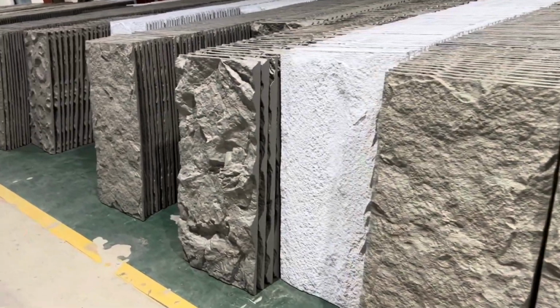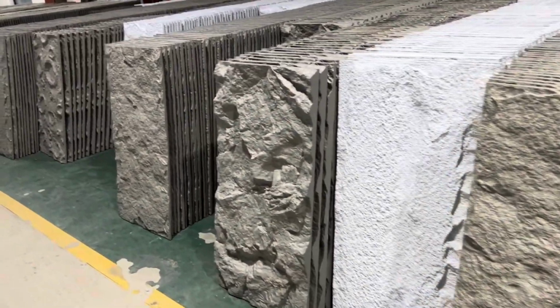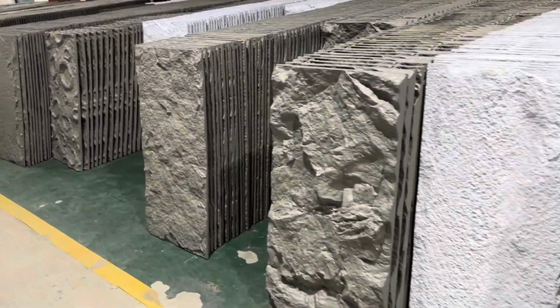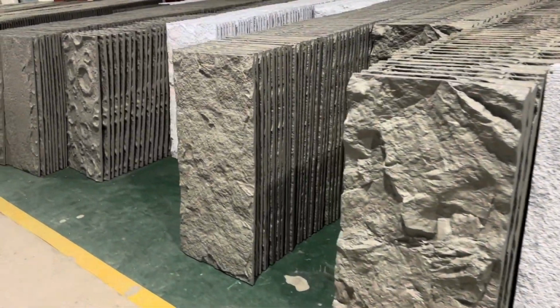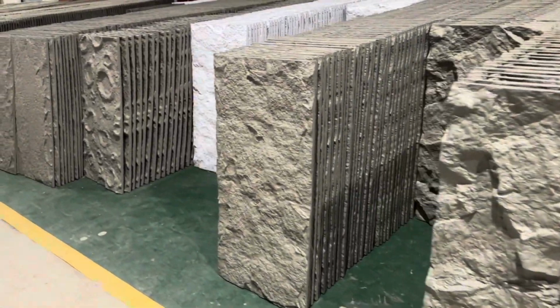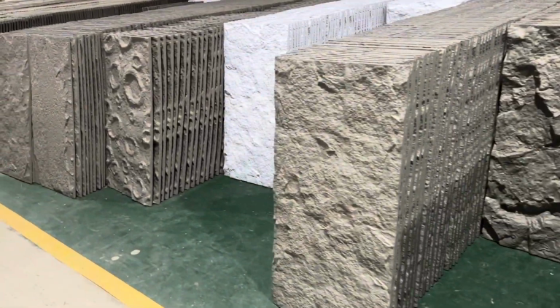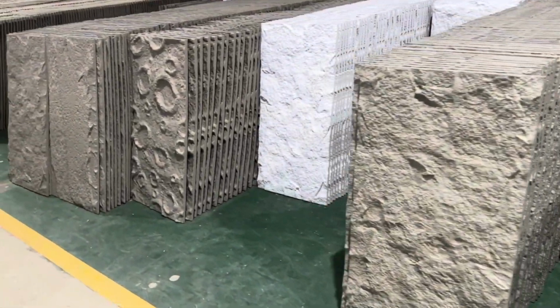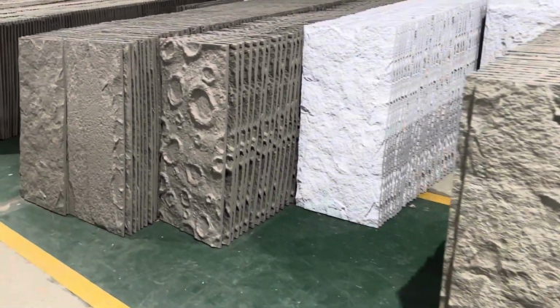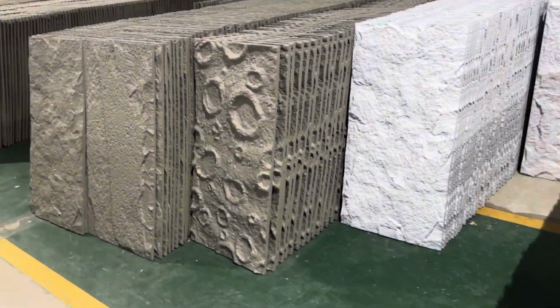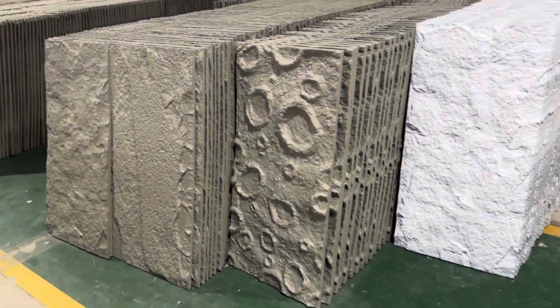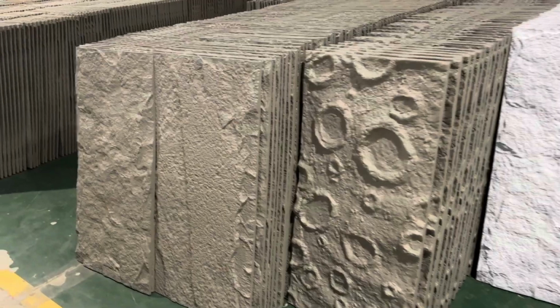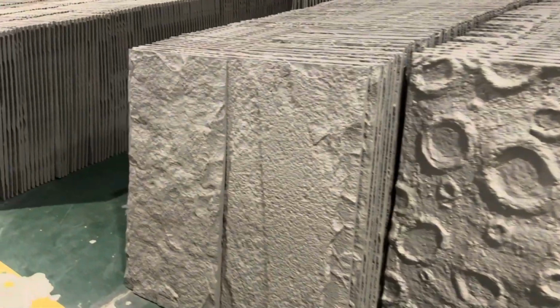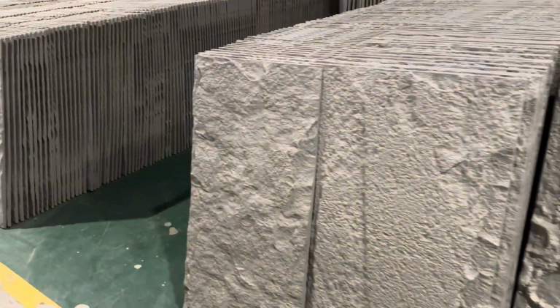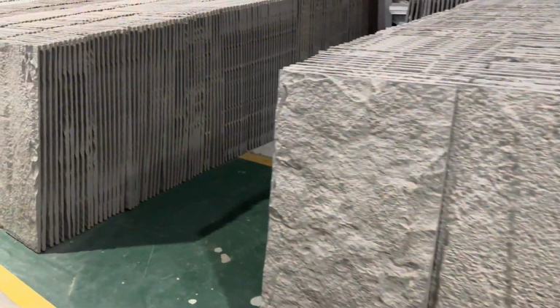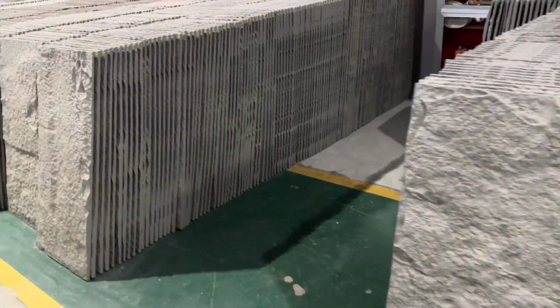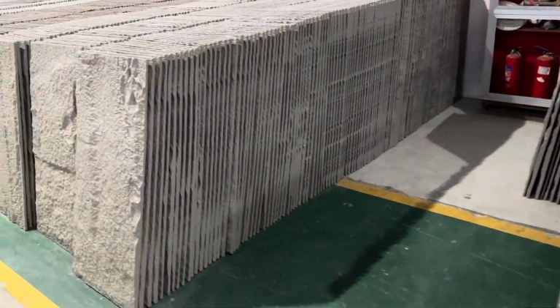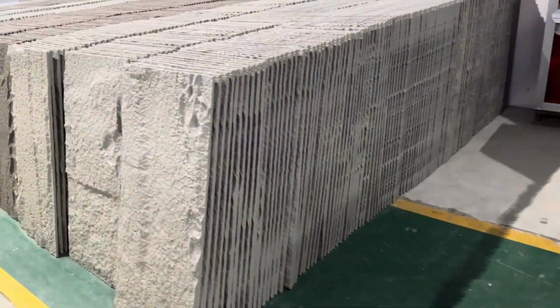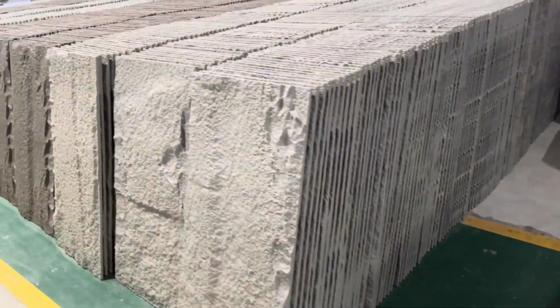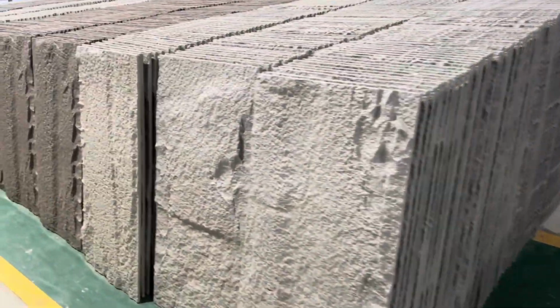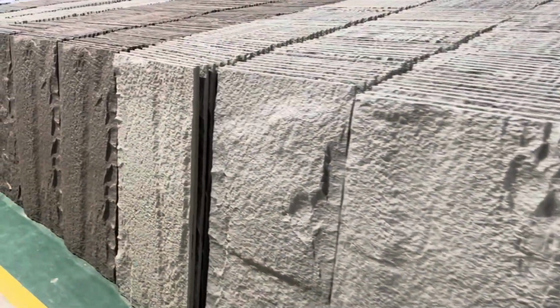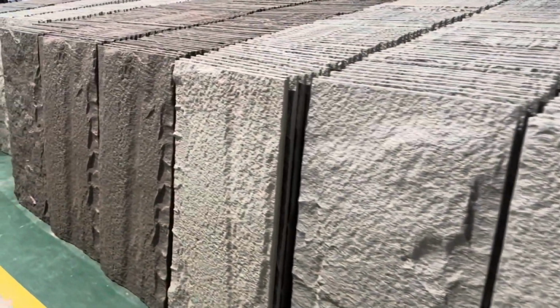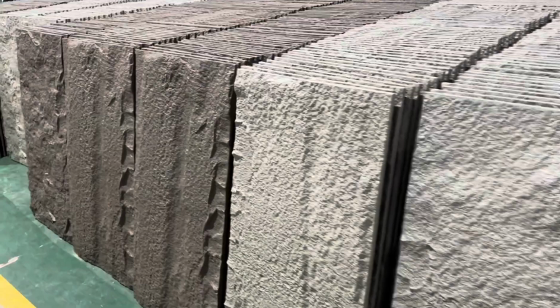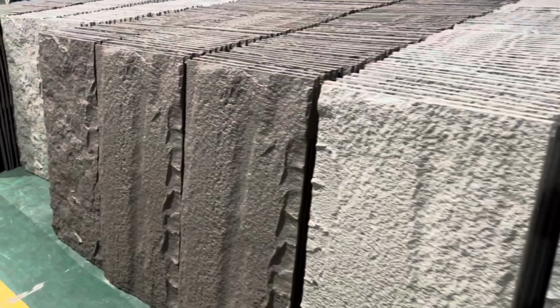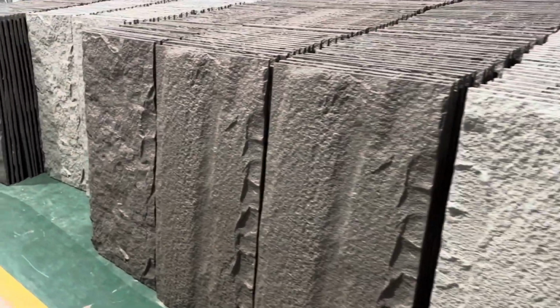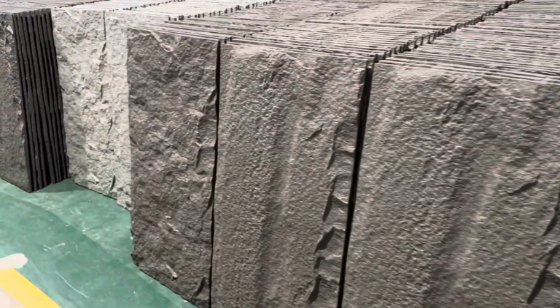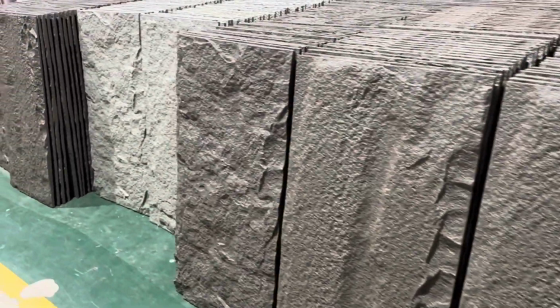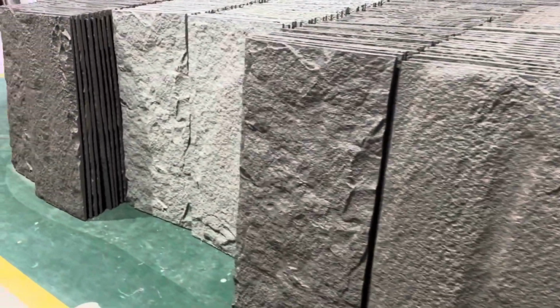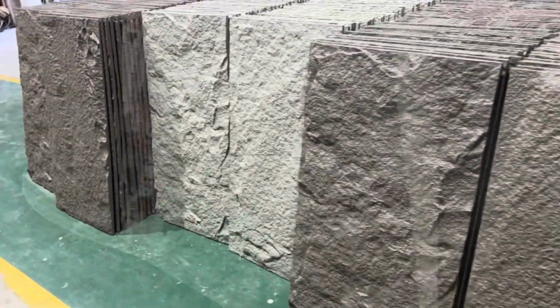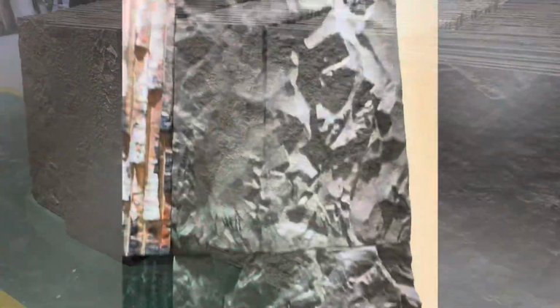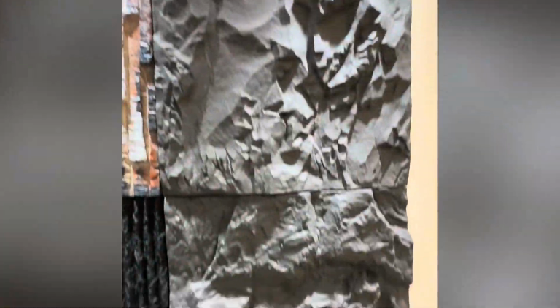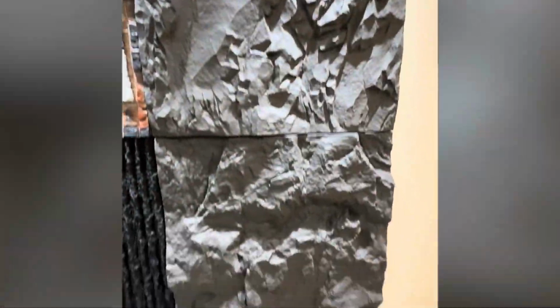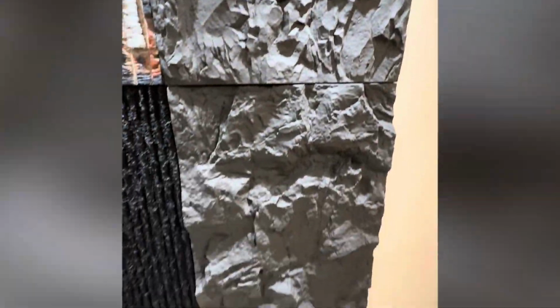For the Peelstone wall panel, it's easy for installation, and it's very popular this year. Although we have different types for the Peelstone wall panel, if you need them, warm welcome to inquire.